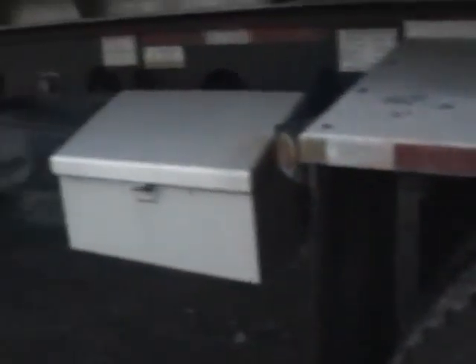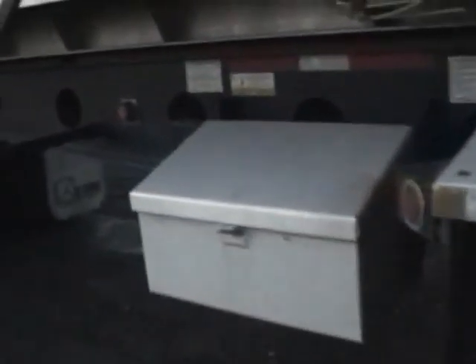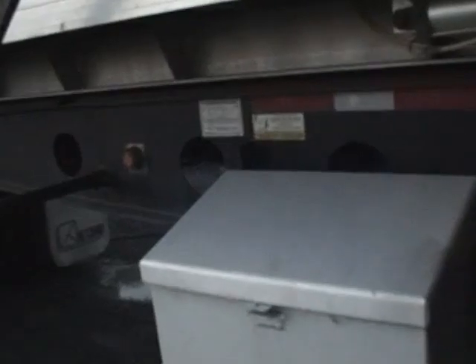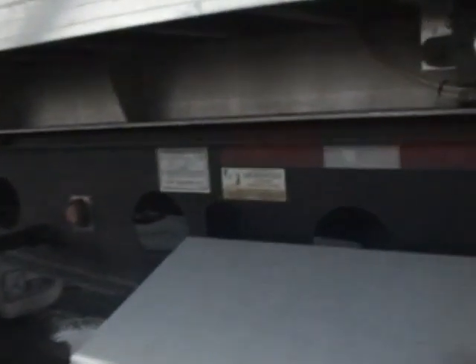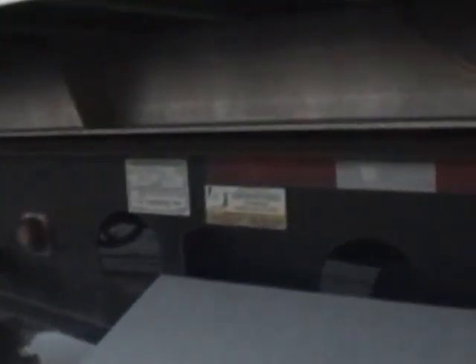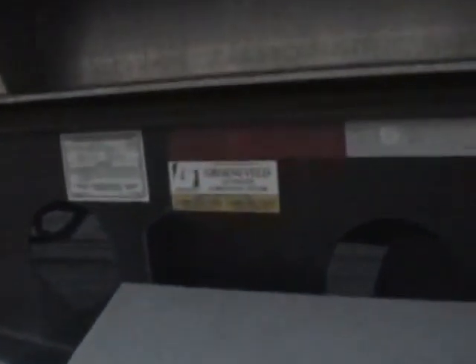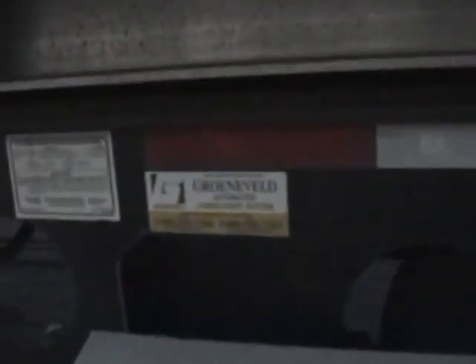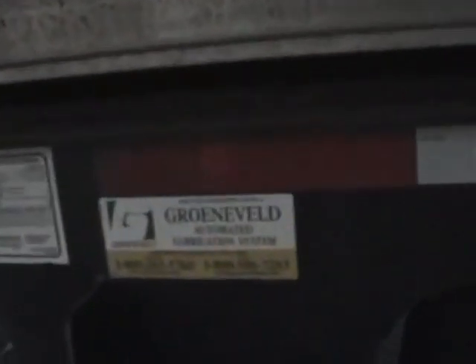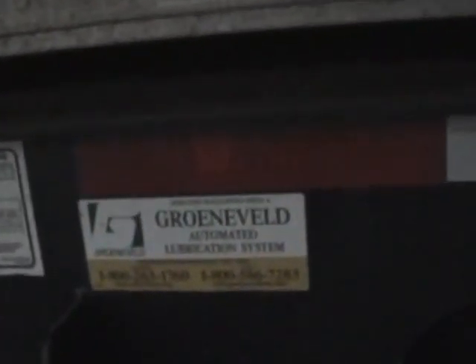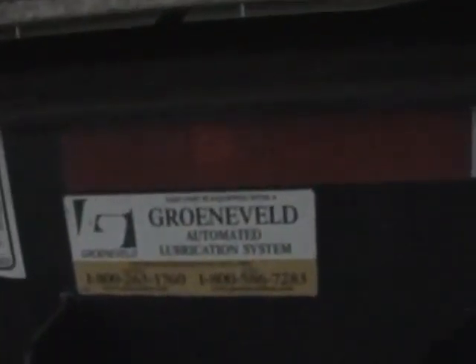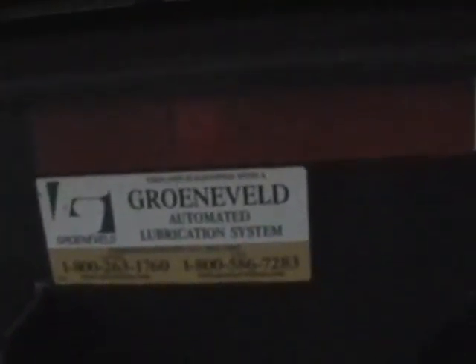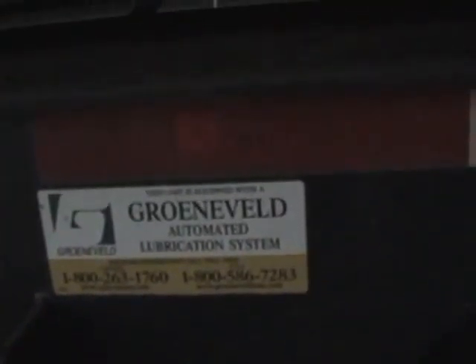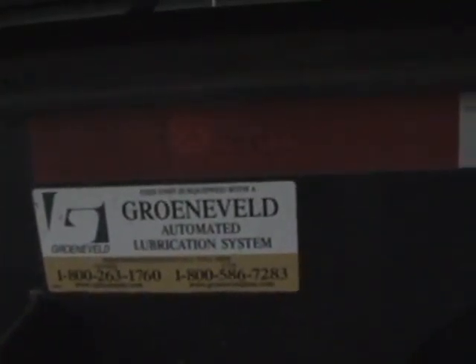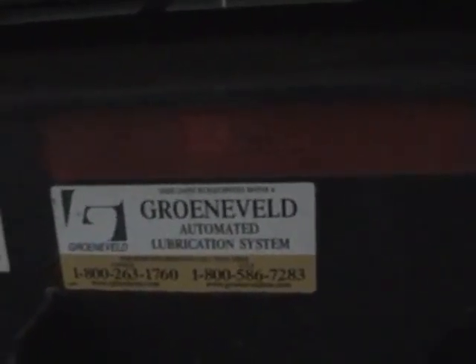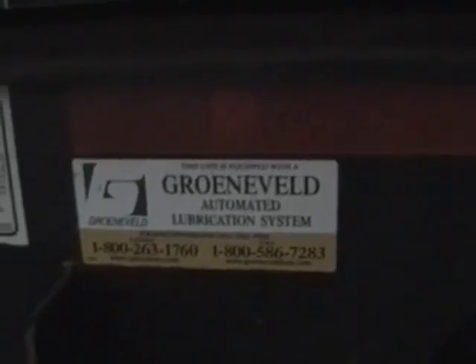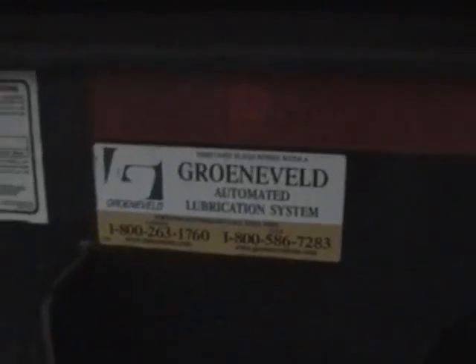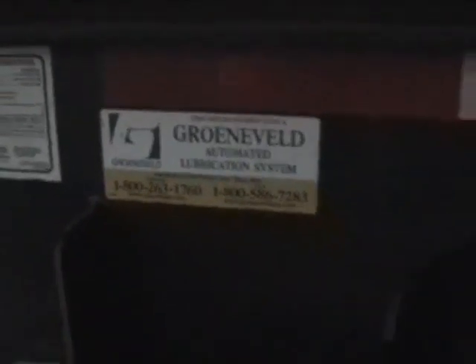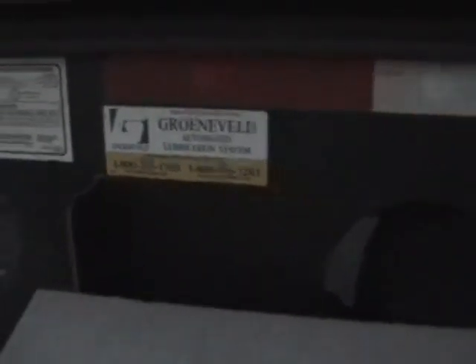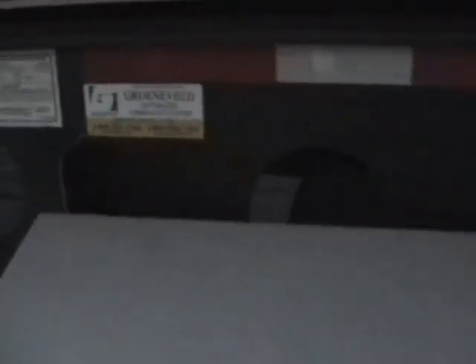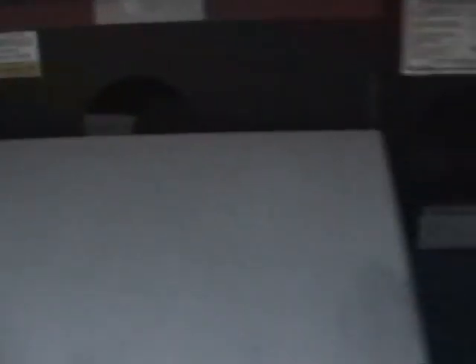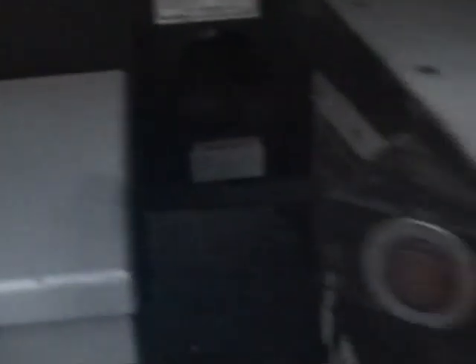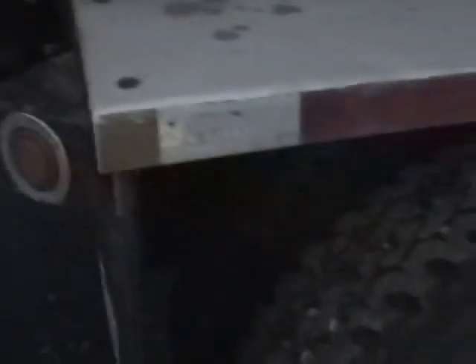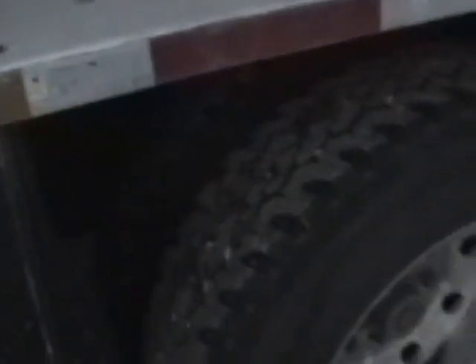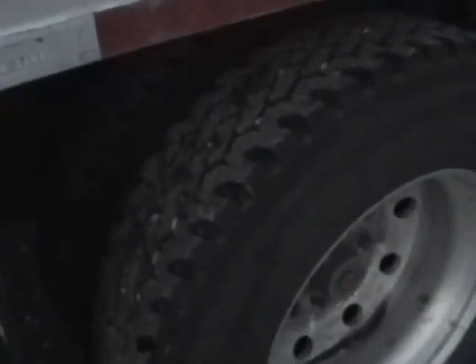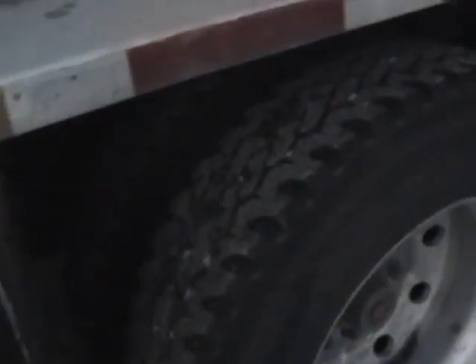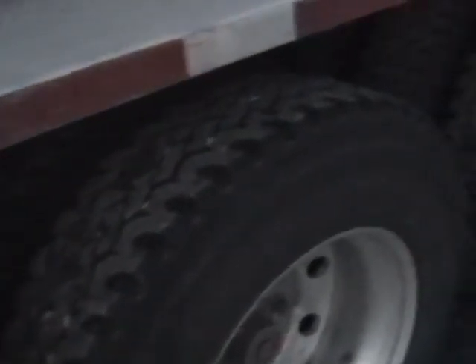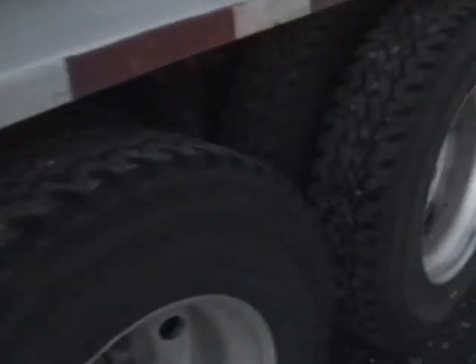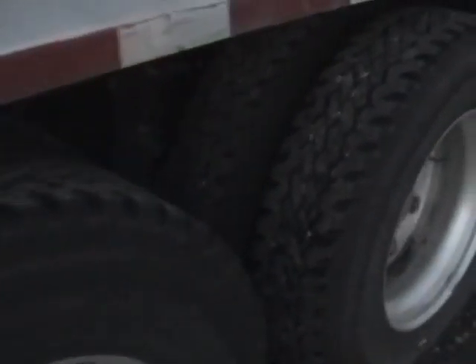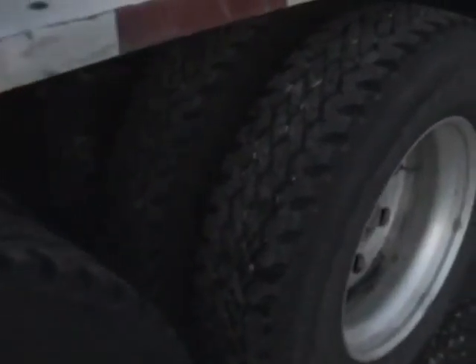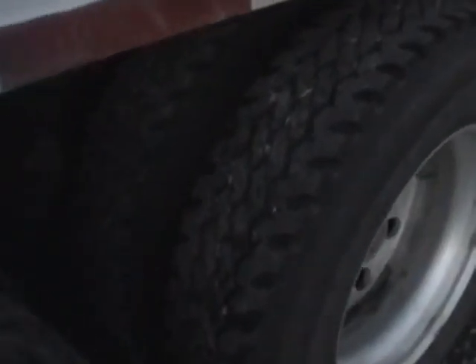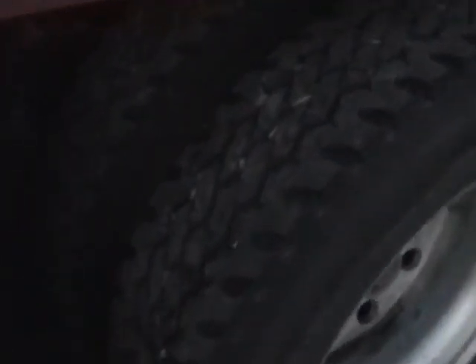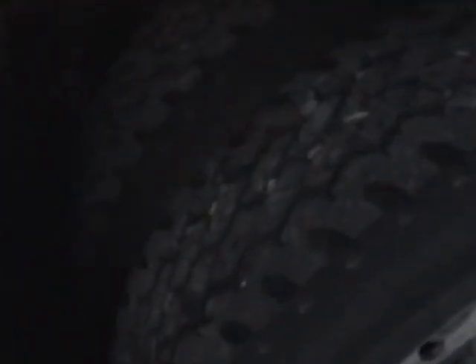There it is there — Cronveld automatic greasing system for the truck and the trailer. There's nothing better than something greasing it every 30 seconds or every couple of minutes.